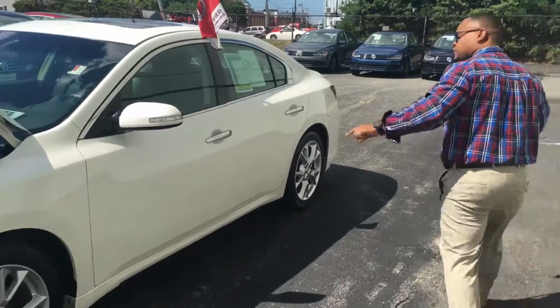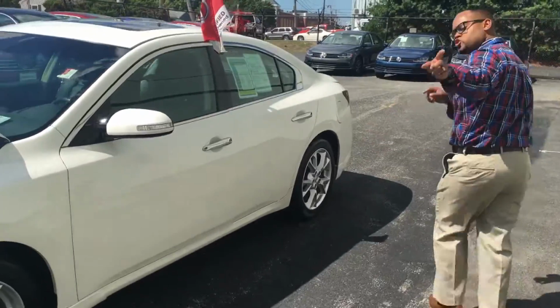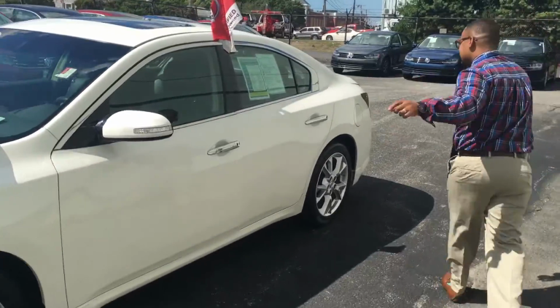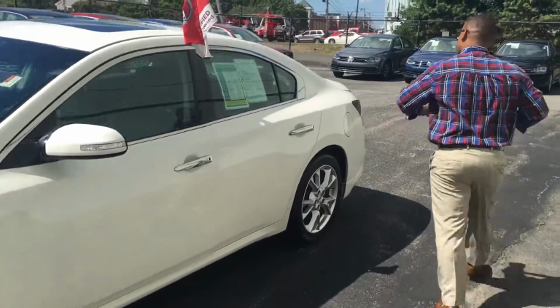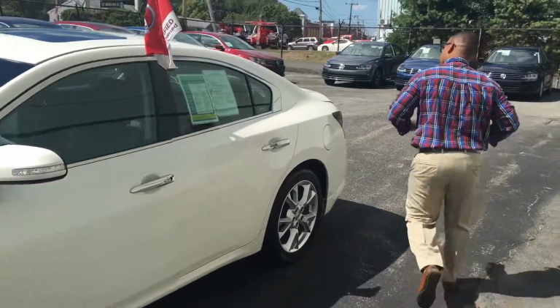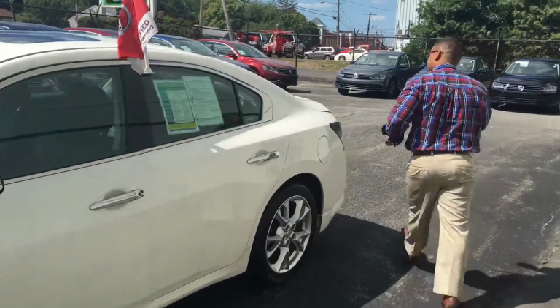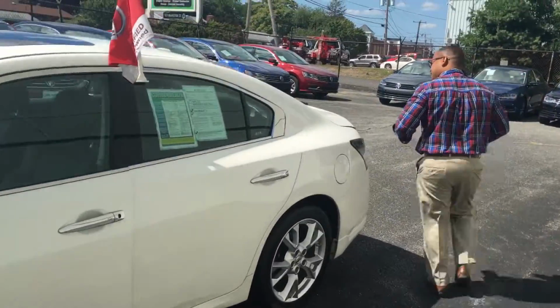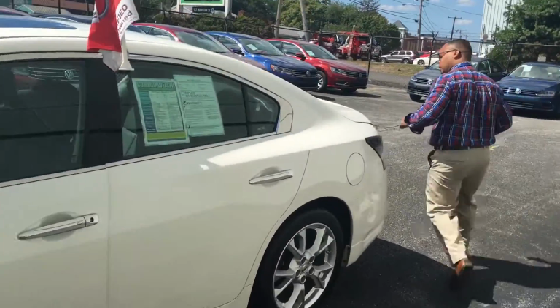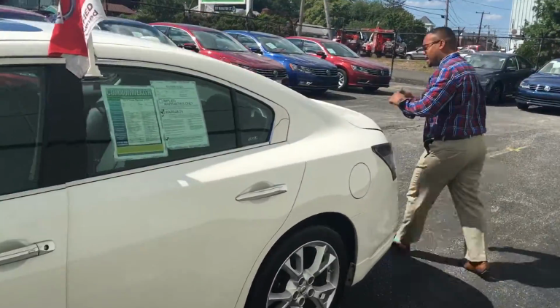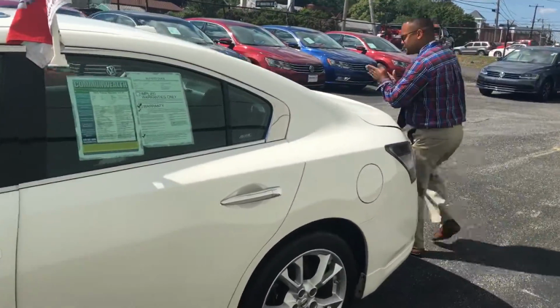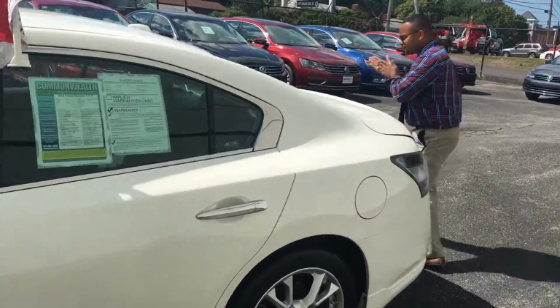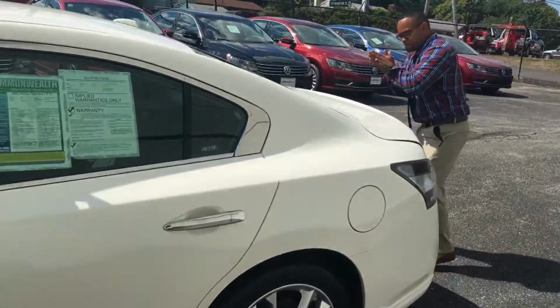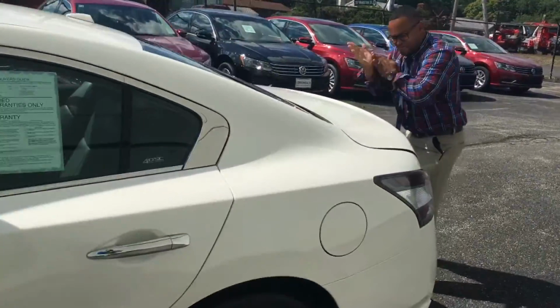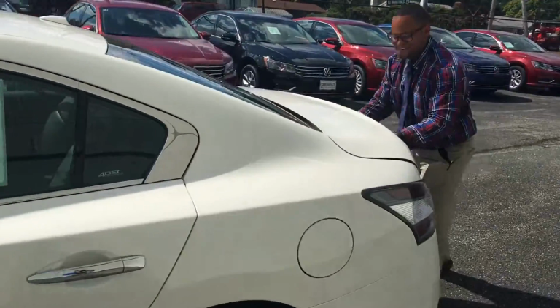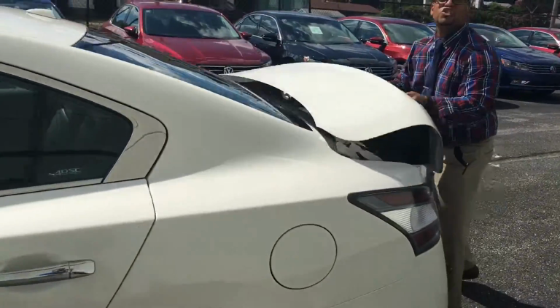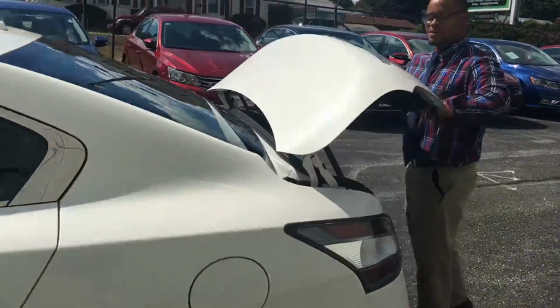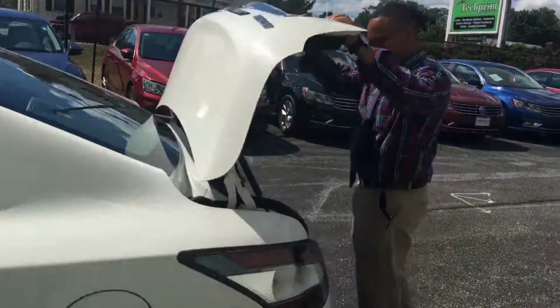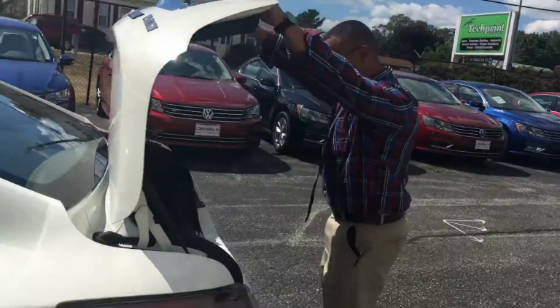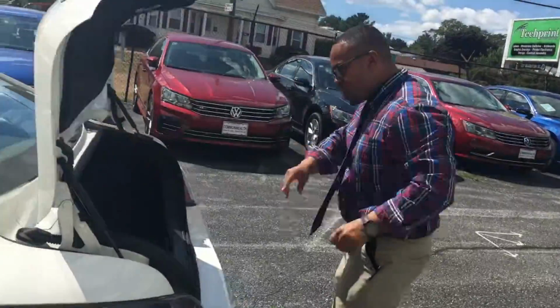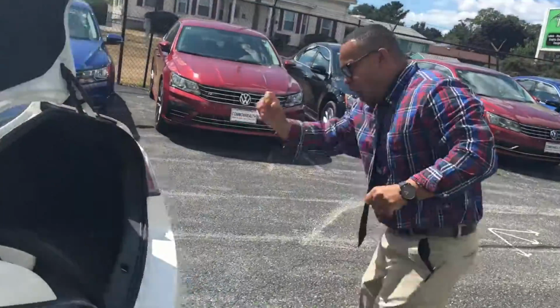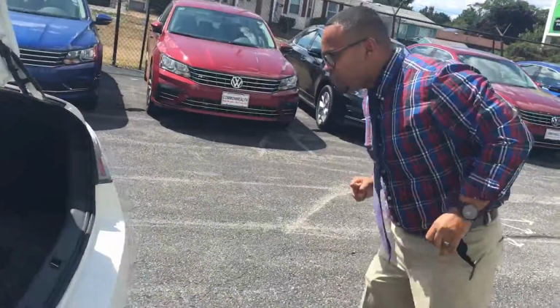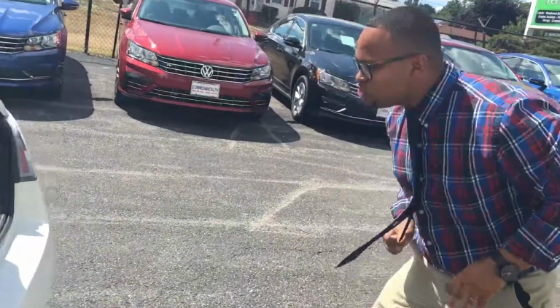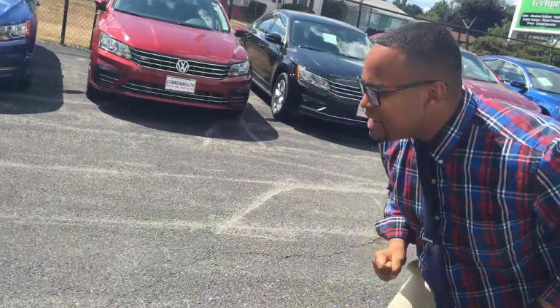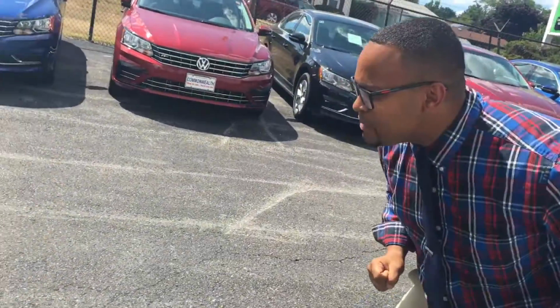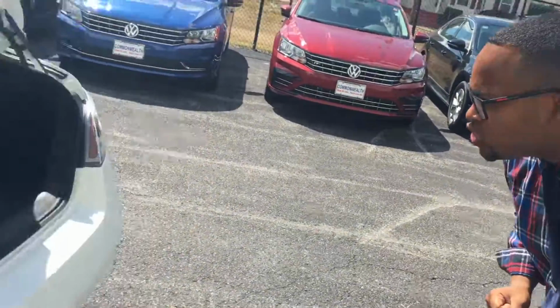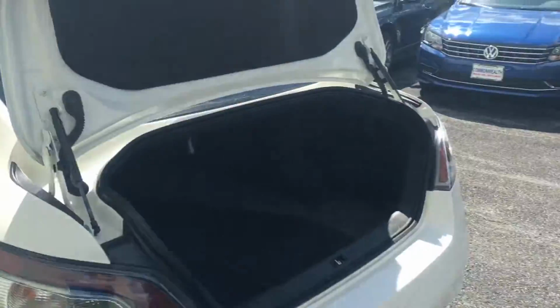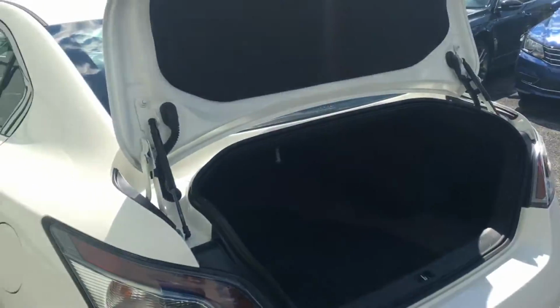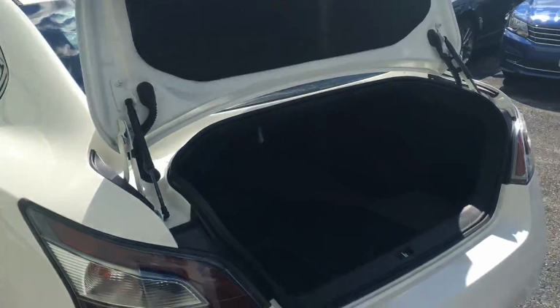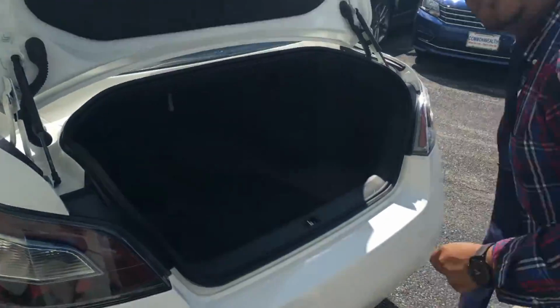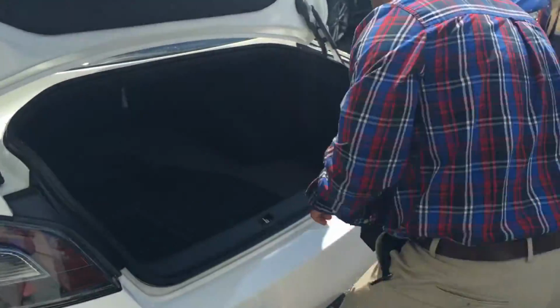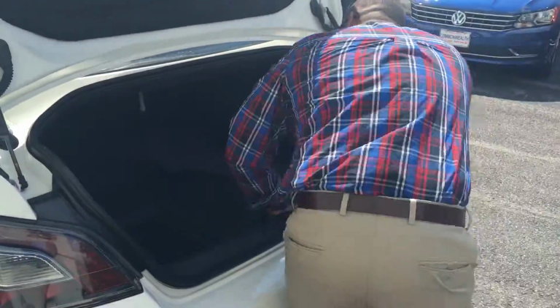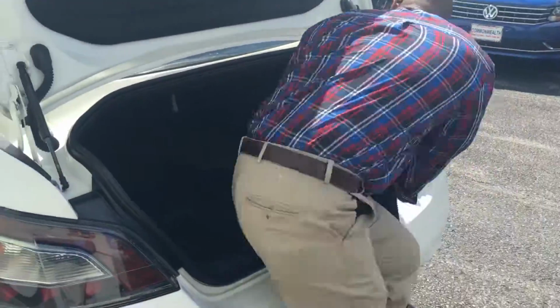Let me show you the tremendous amount of trunk space that we have going on here. Check this out, guys — a tremendous amount of trunk space. Don't believe me? Let me show you.